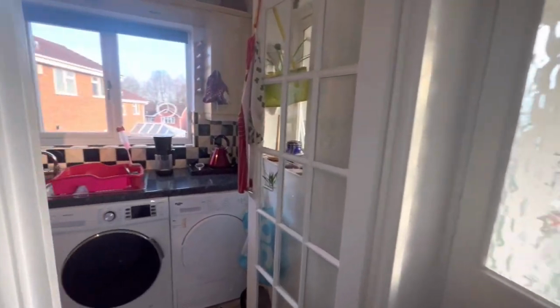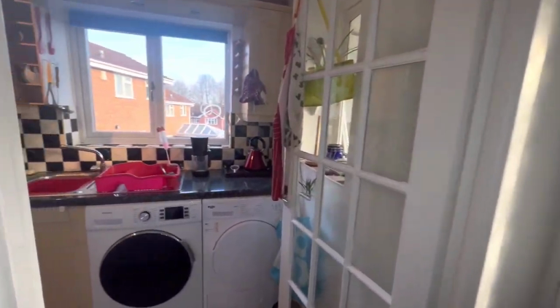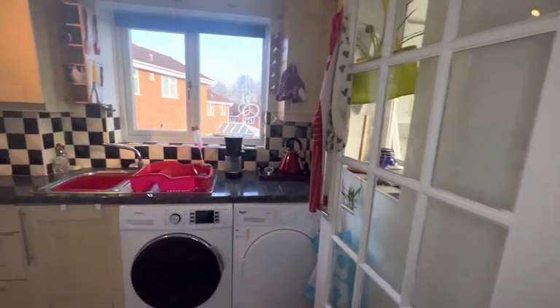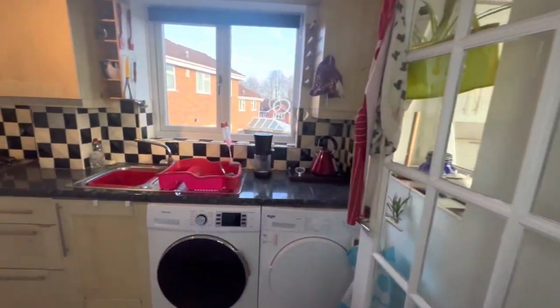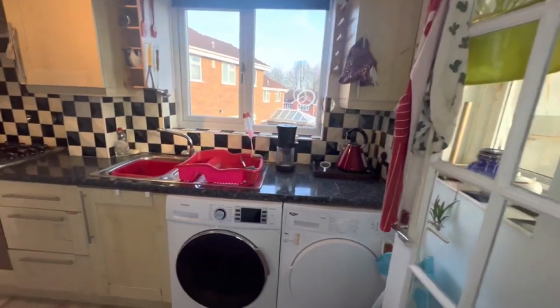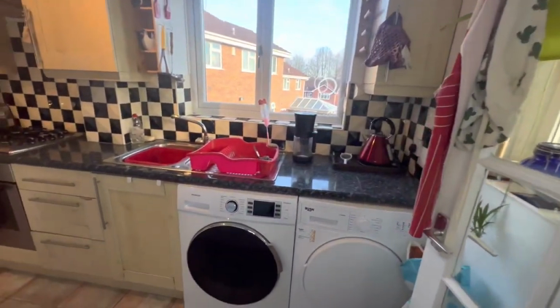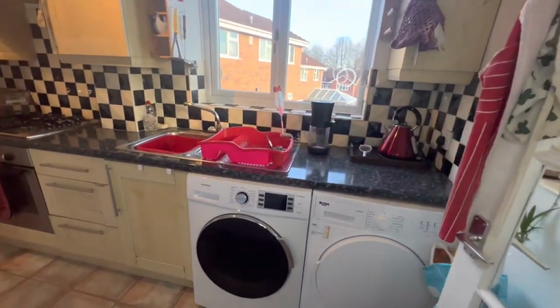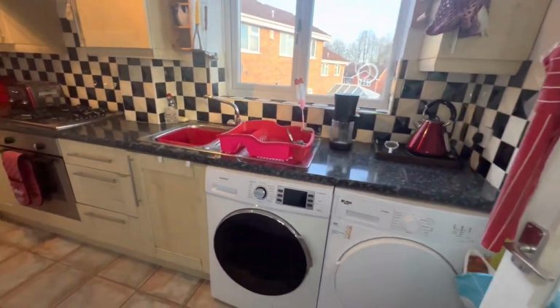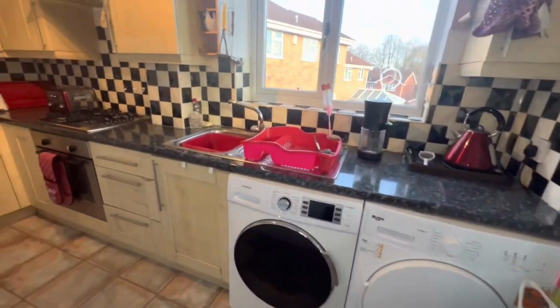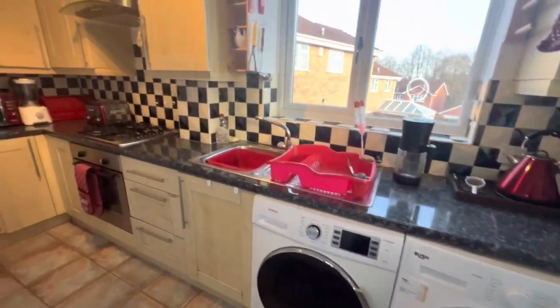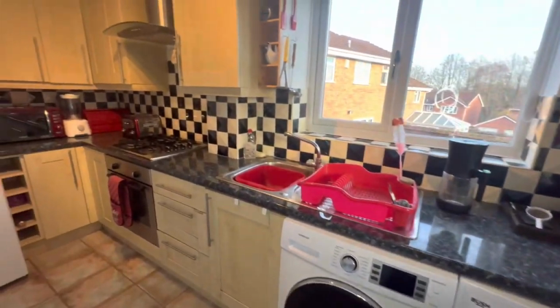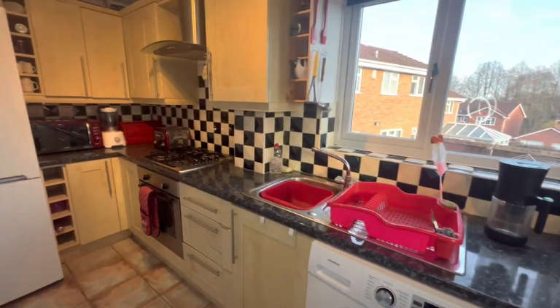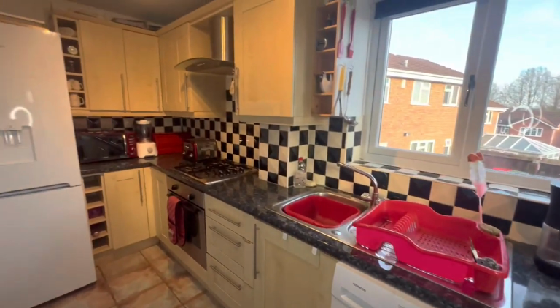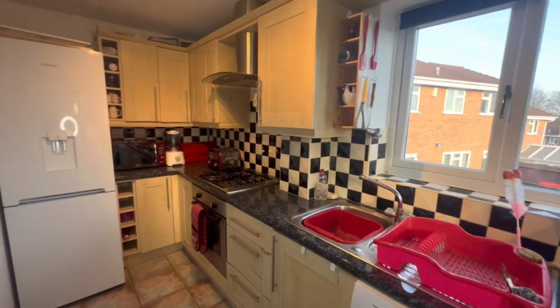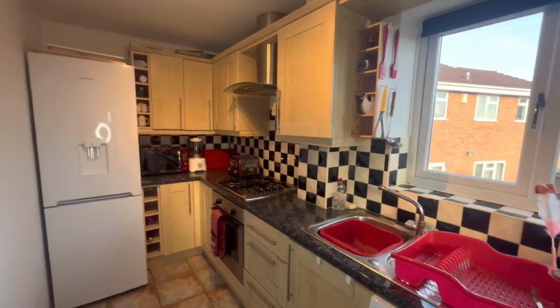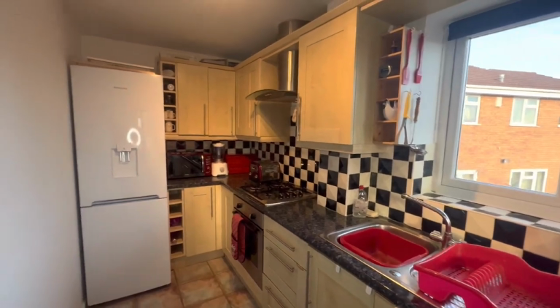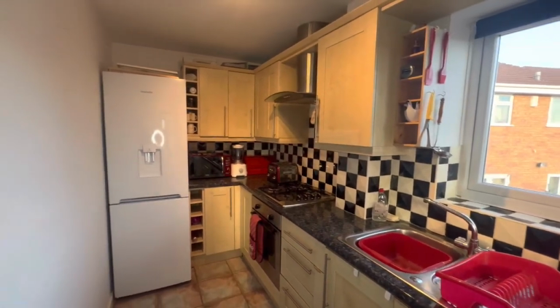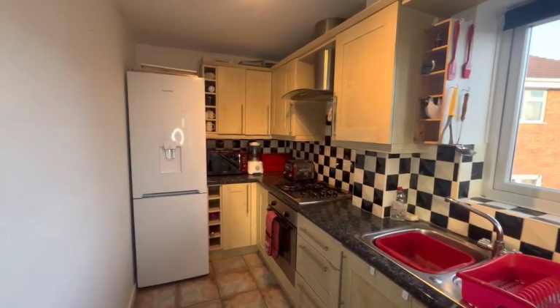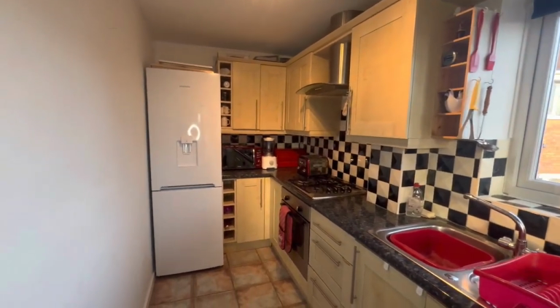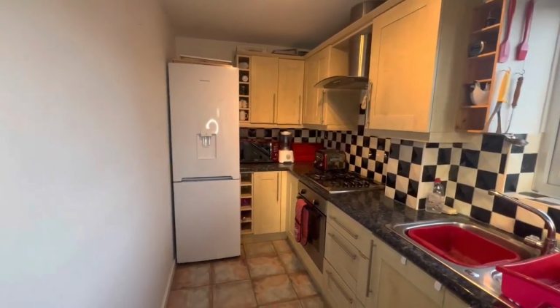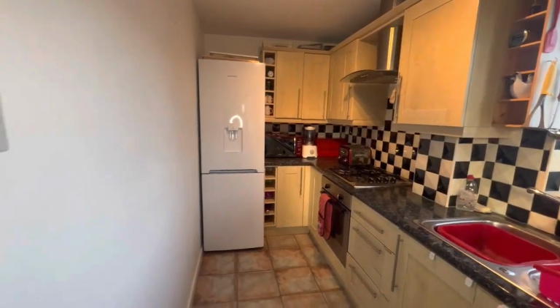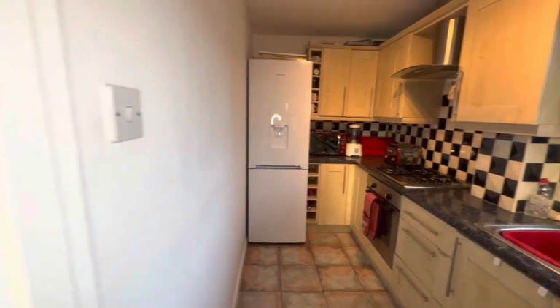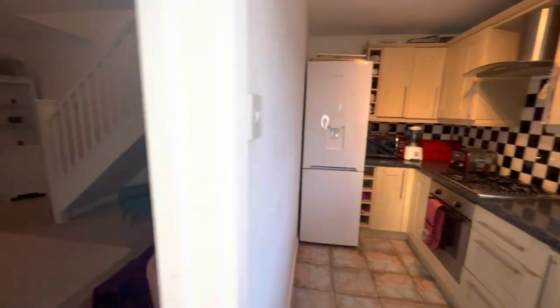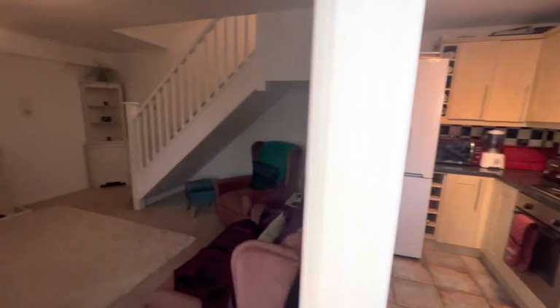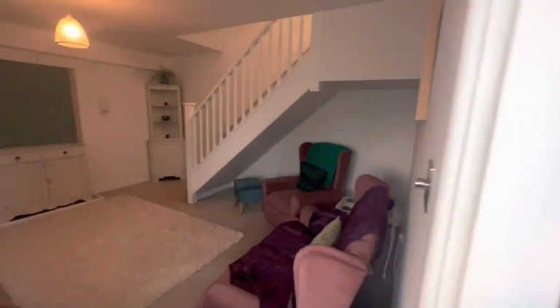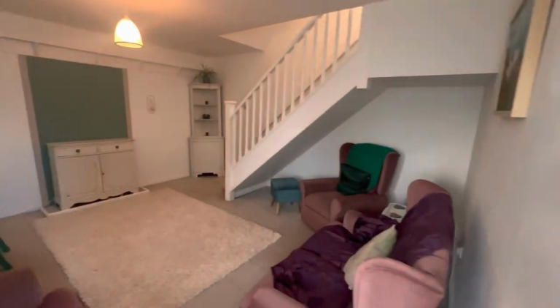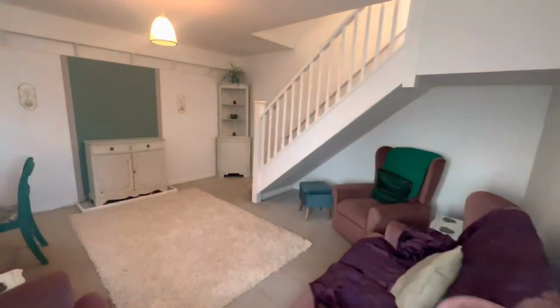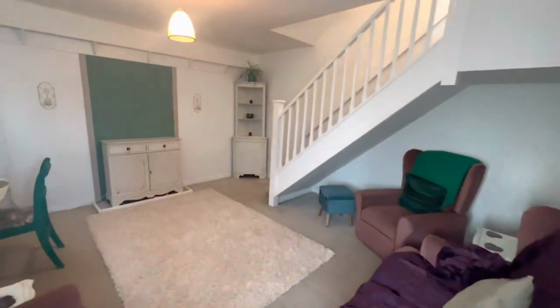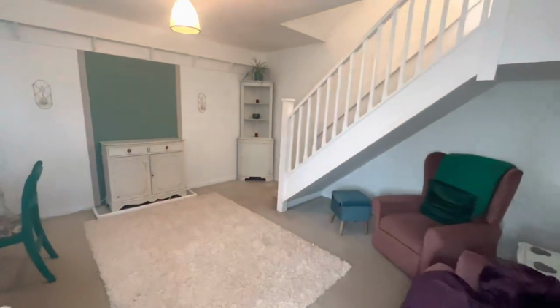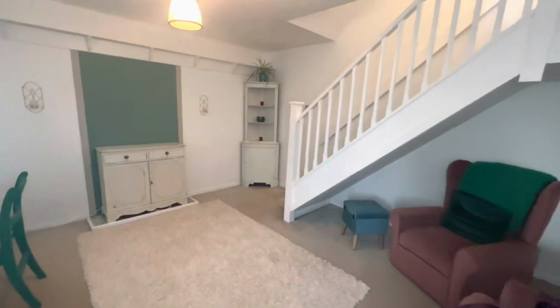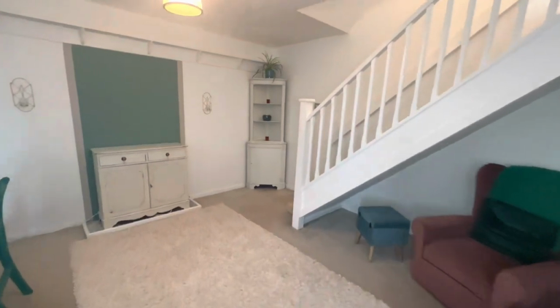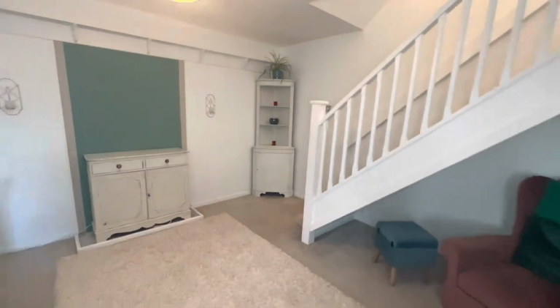There is a good-sized modern kitchen which does come with fridge and freezer, oven and hob, and washing machine and tumble dryer.